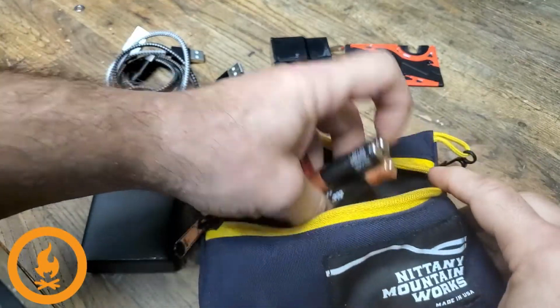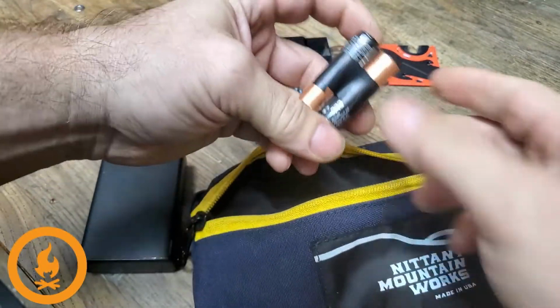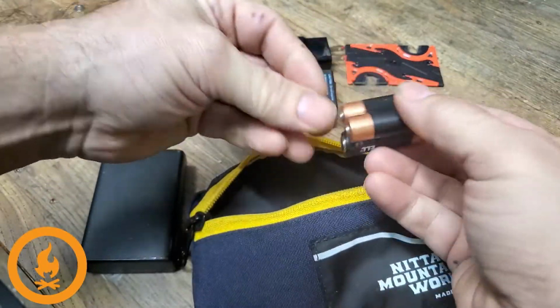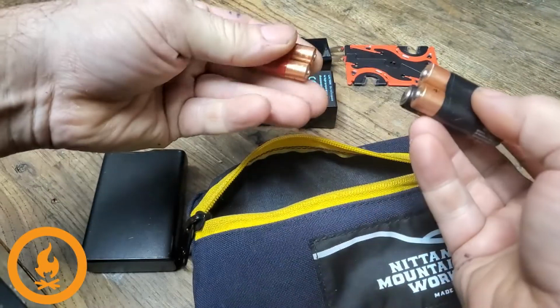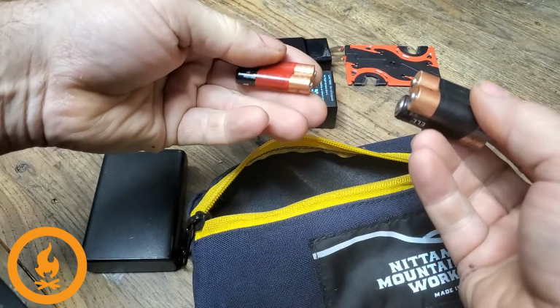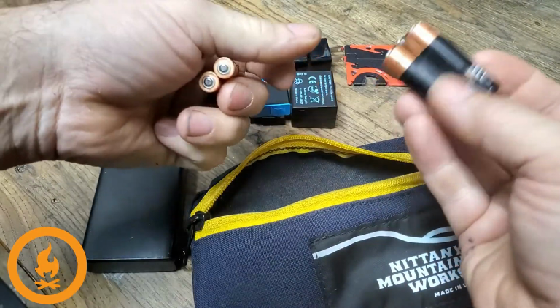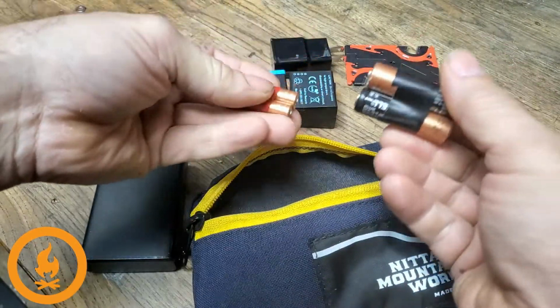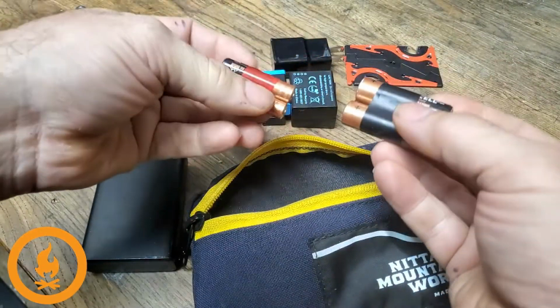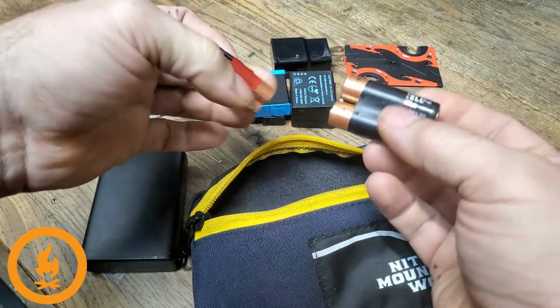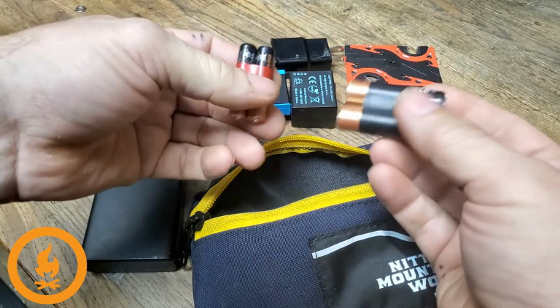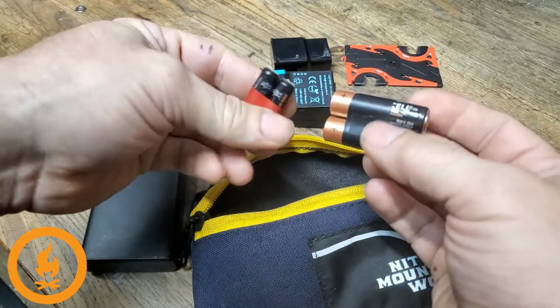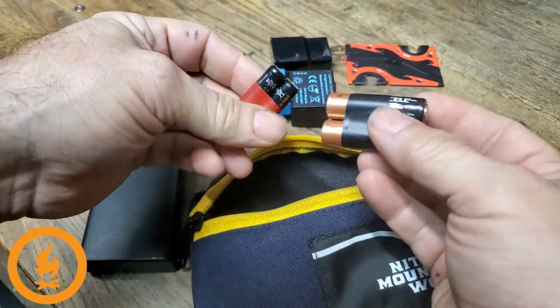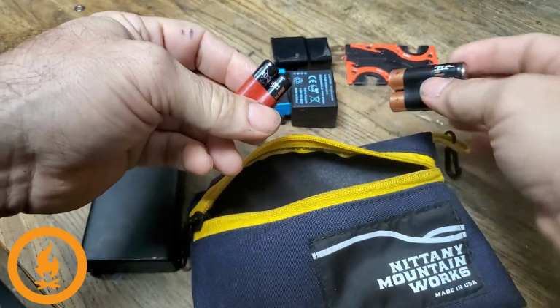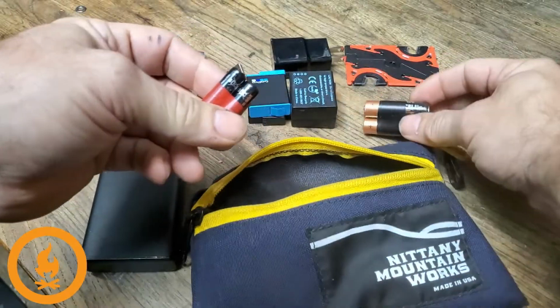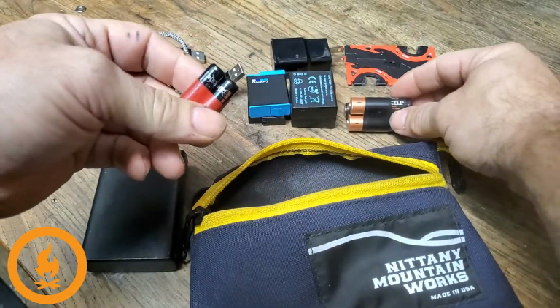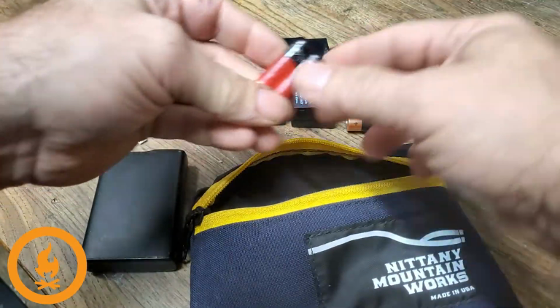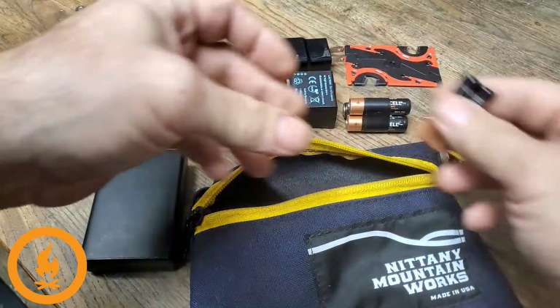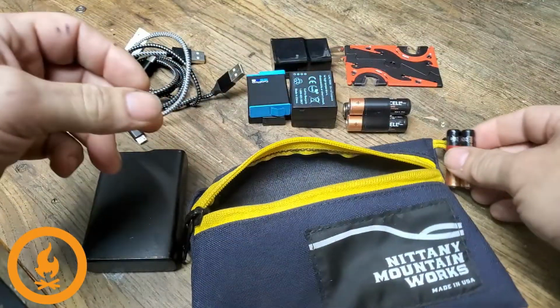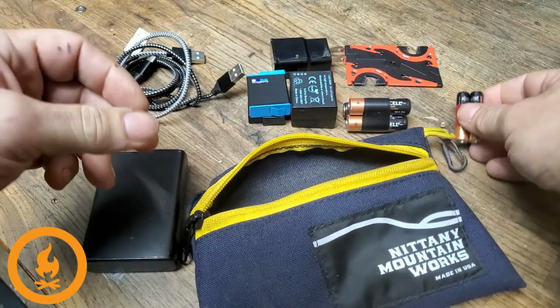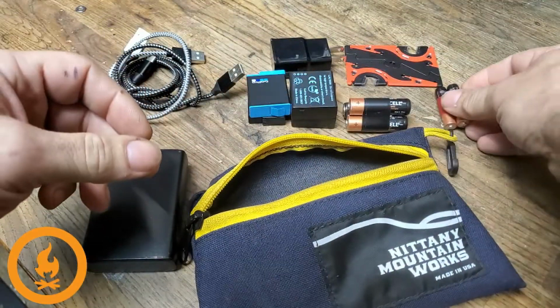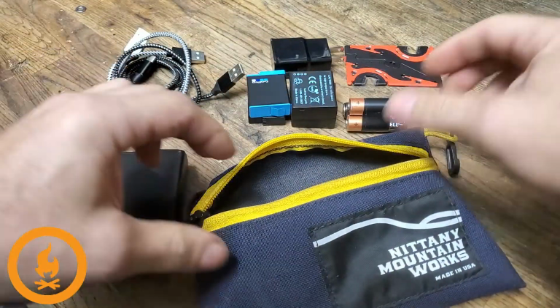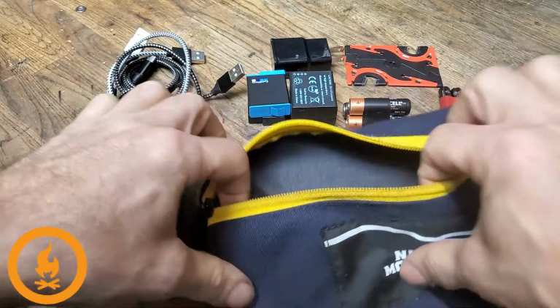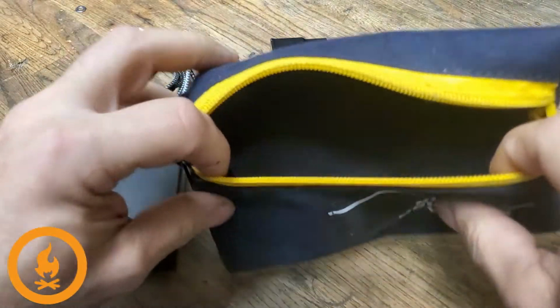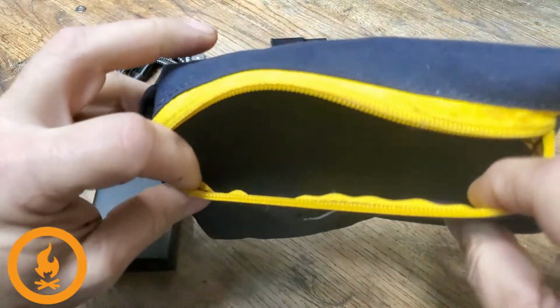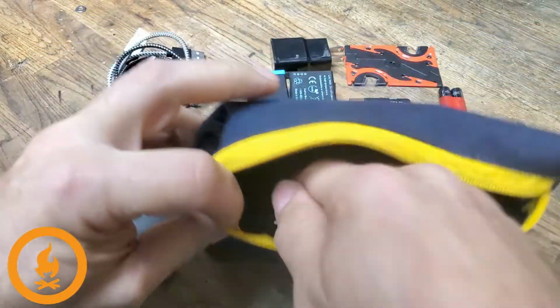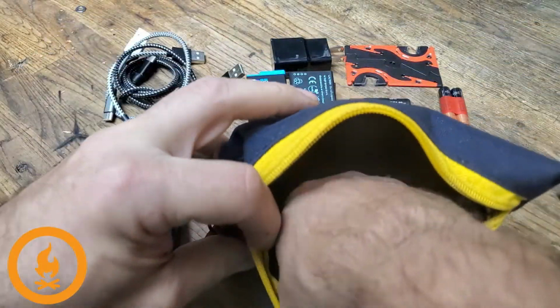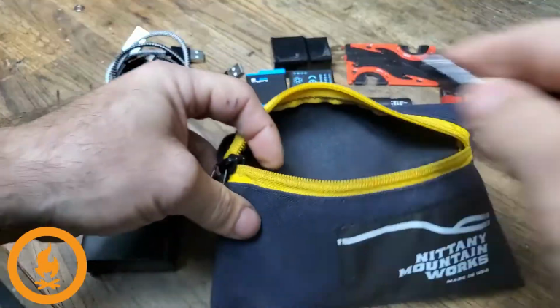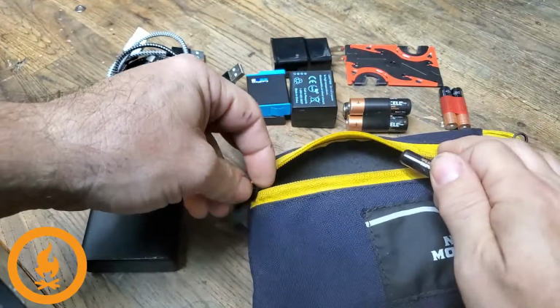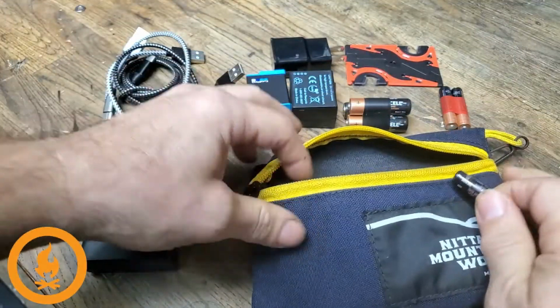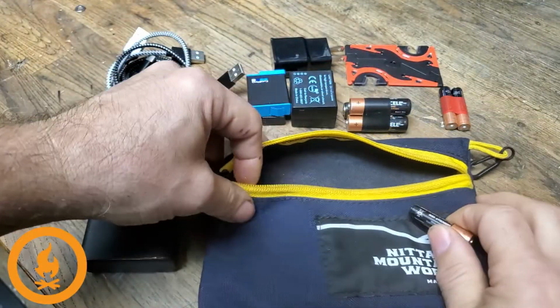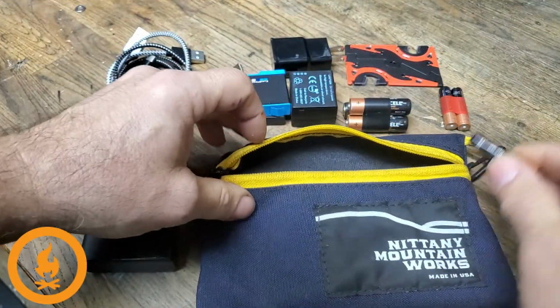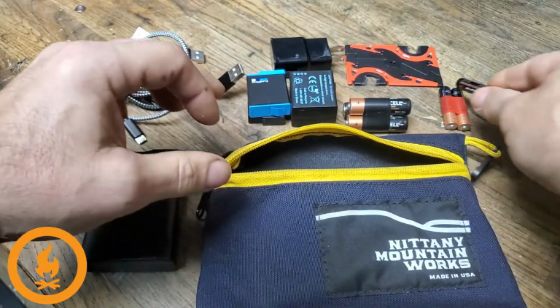Finally, I always bring some regular old batteries — some AAs and AAAs. Not necessarily for myself, but there are folks on the trip that need them for whatever reason, so I find that bringing those is a good idea.